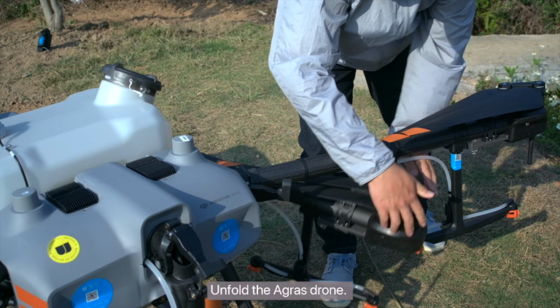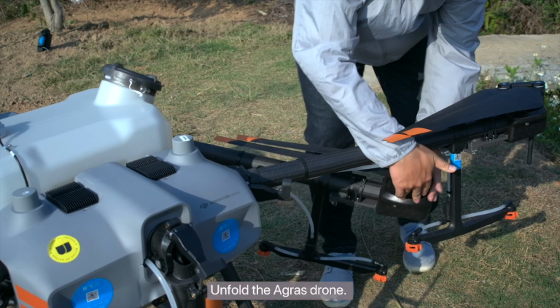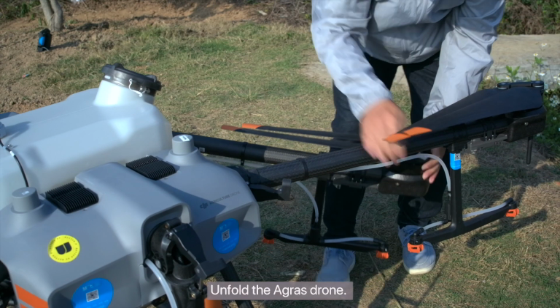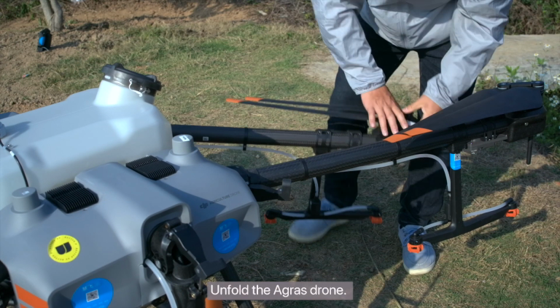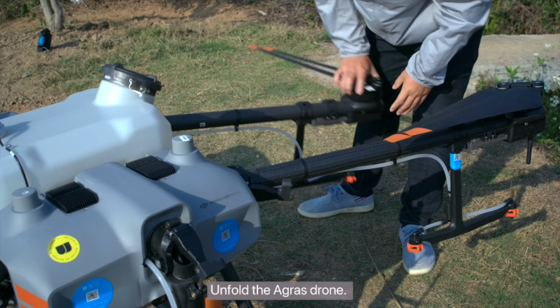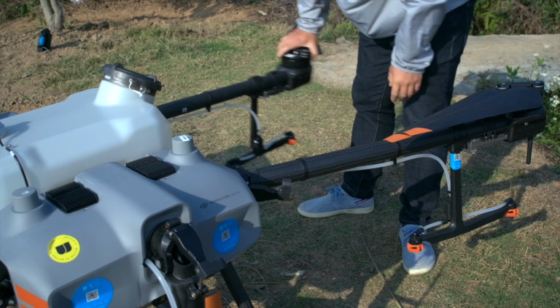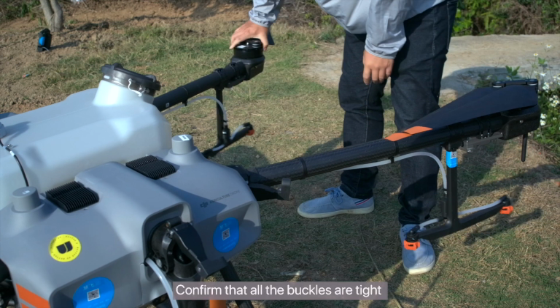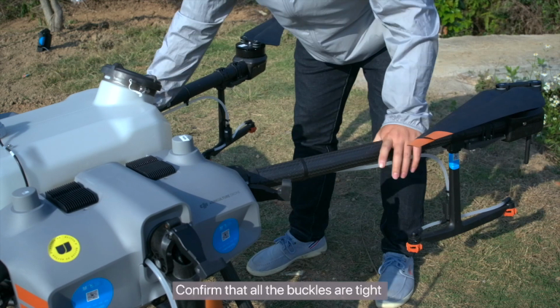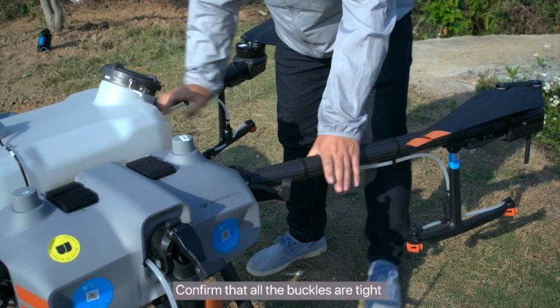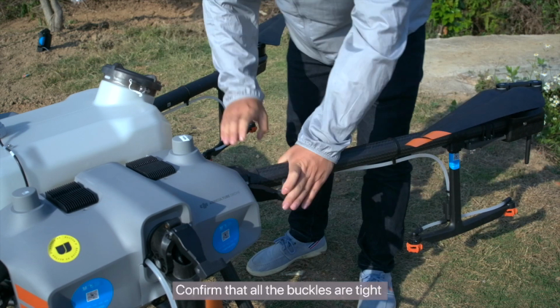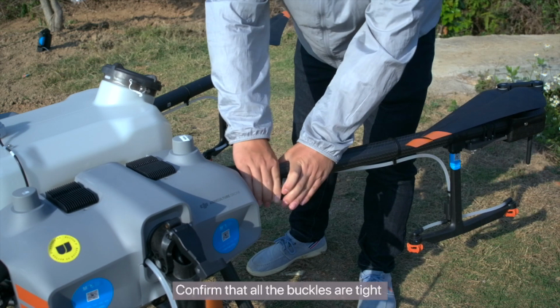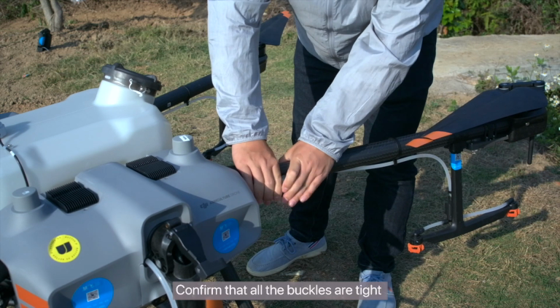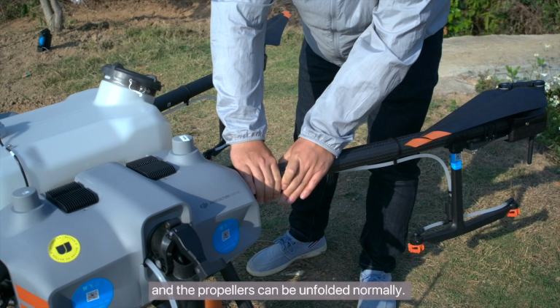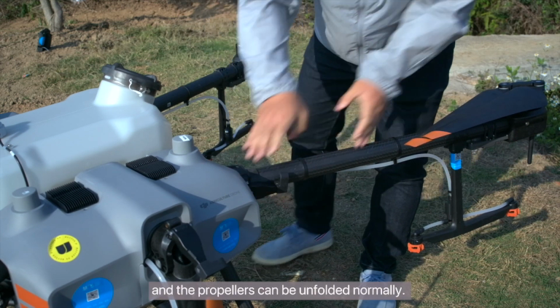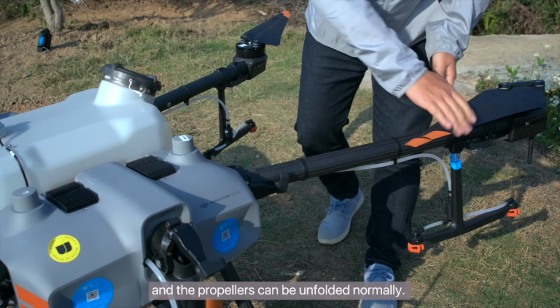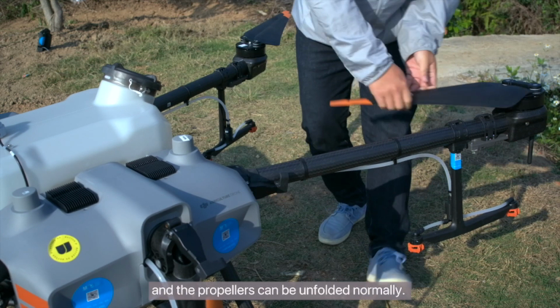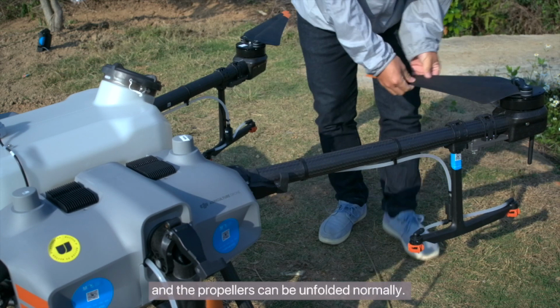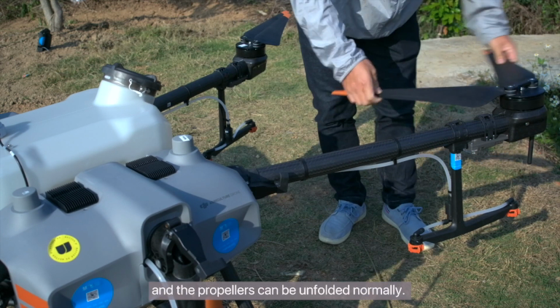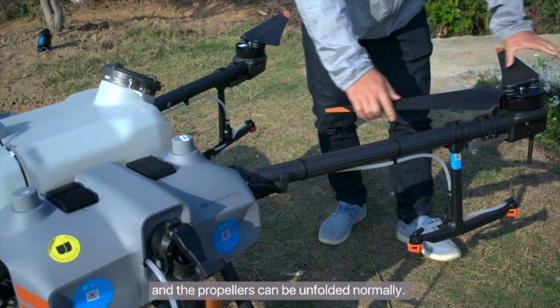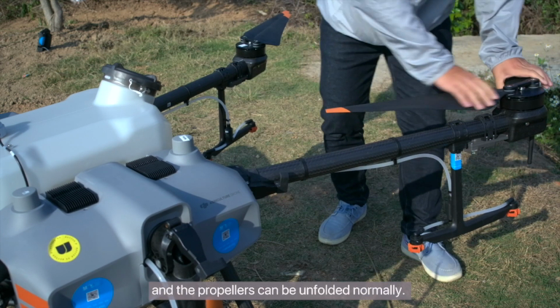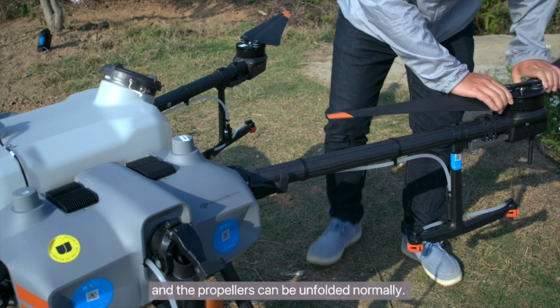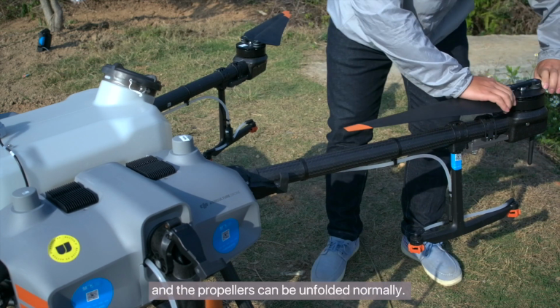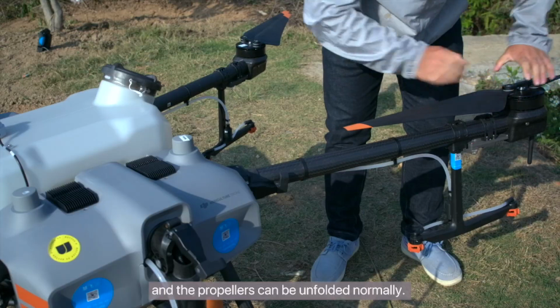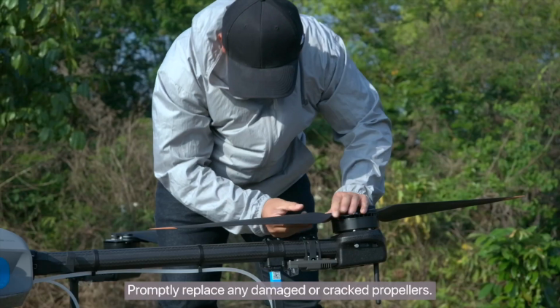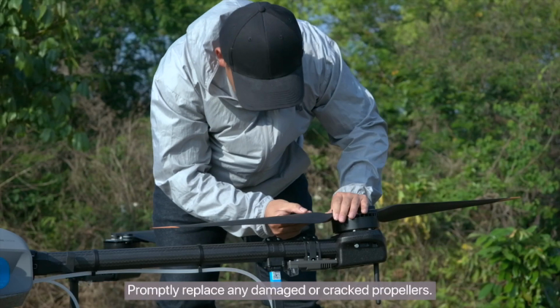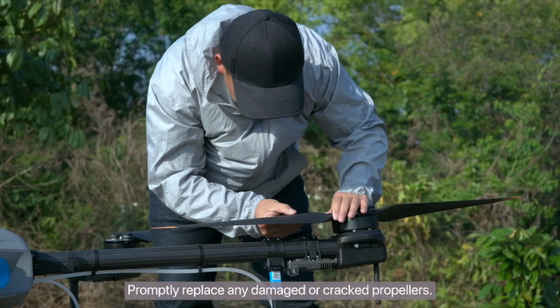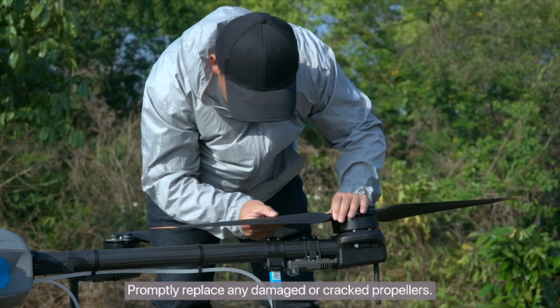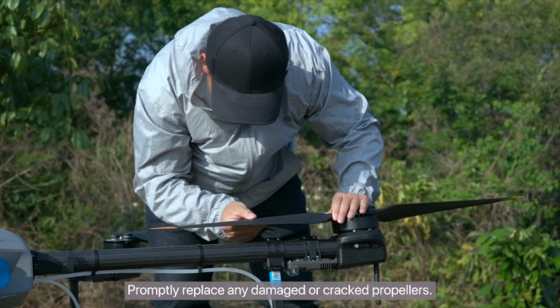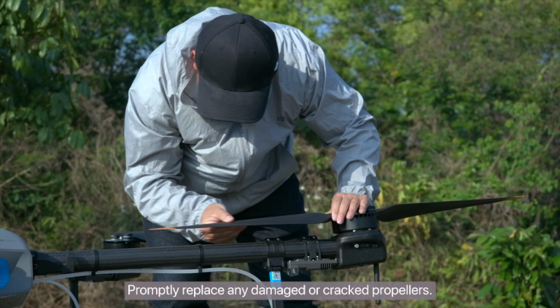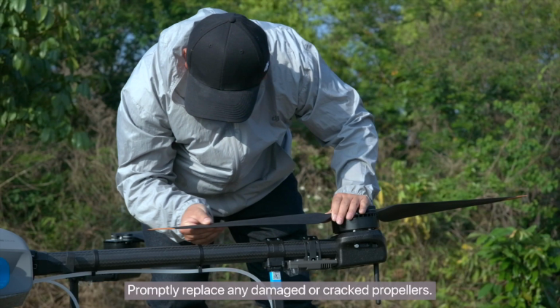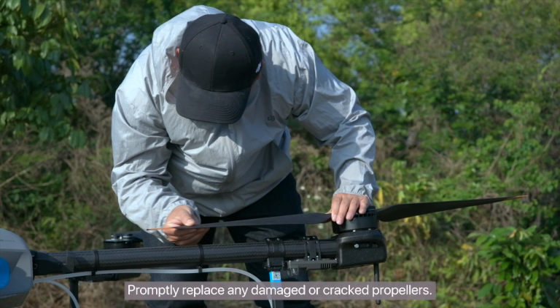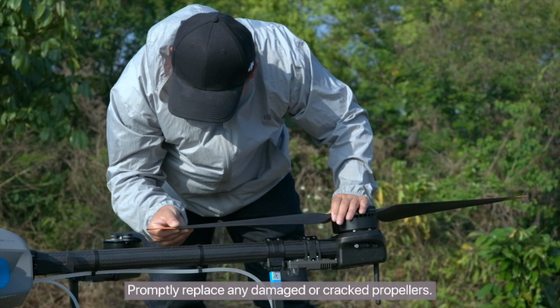Unfold the Agras drone. Confirm that all the buckles are tight and the propellers can be unfolded normally. Promptly replace any damaged or cracked propellers.